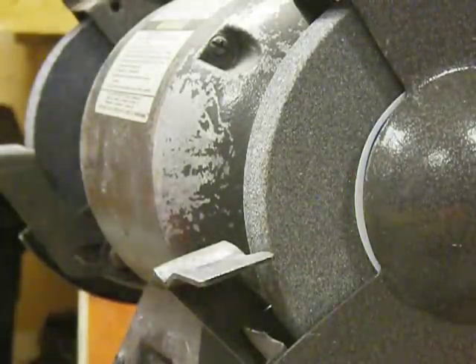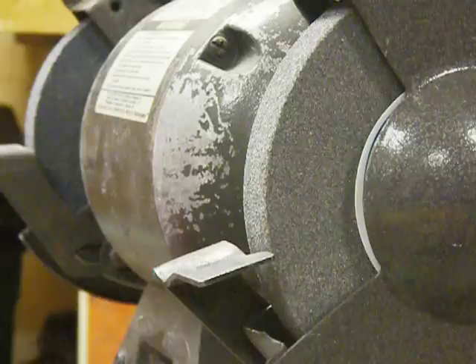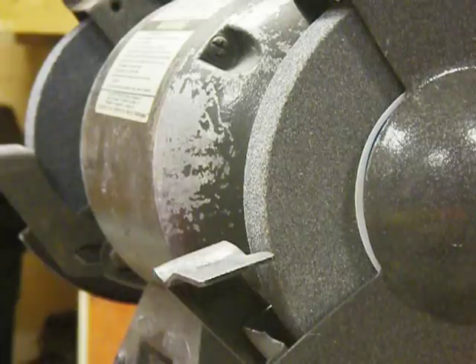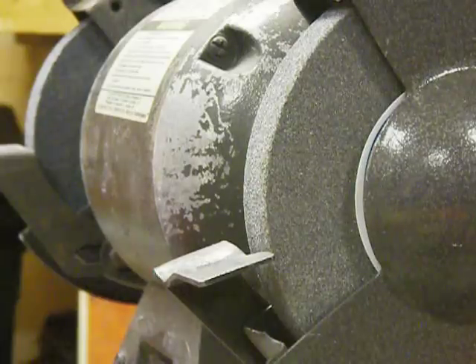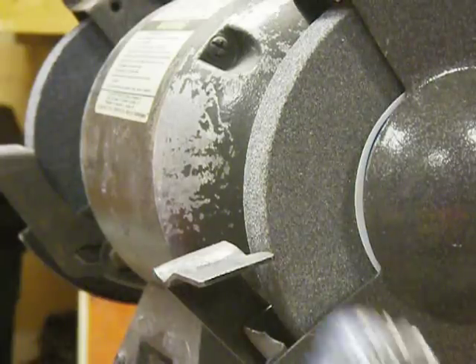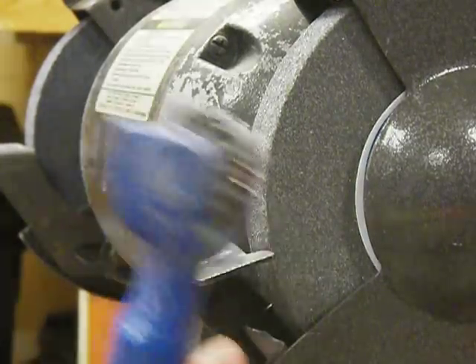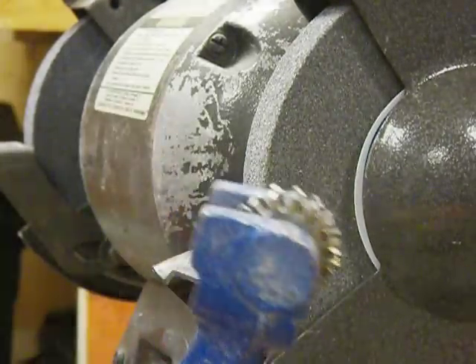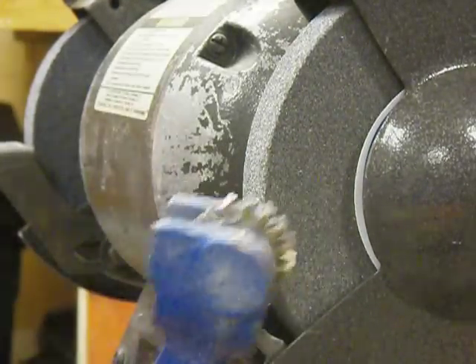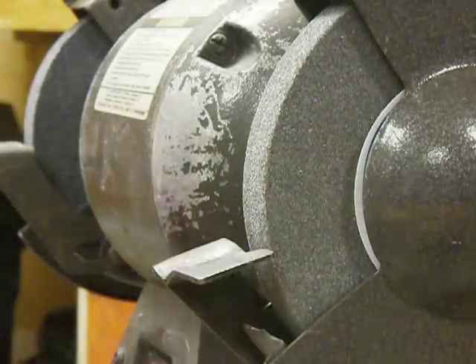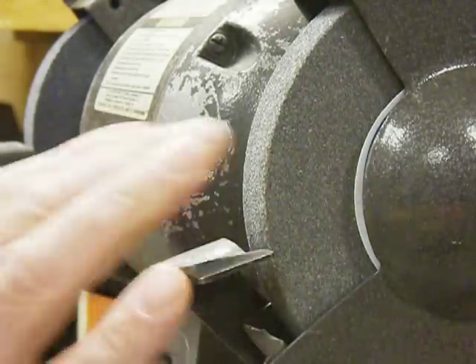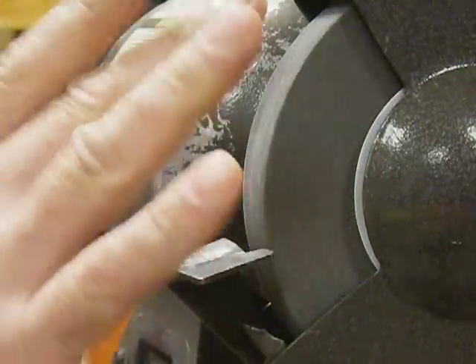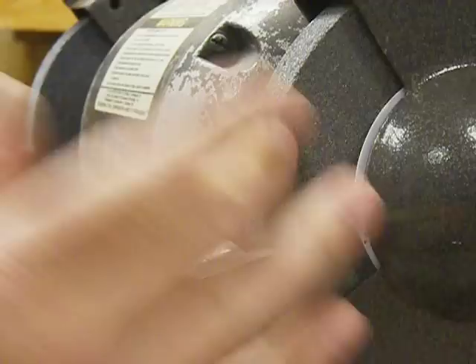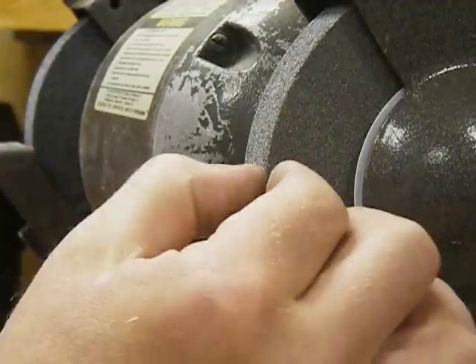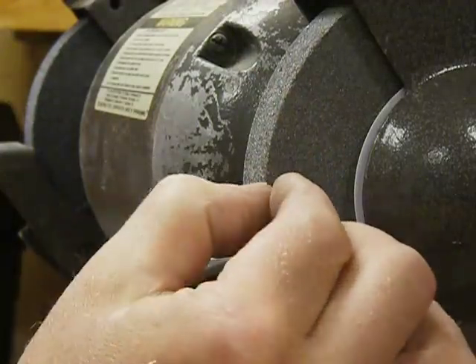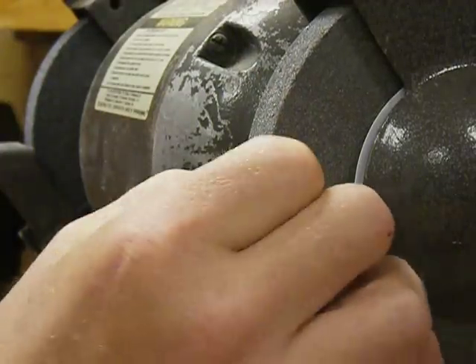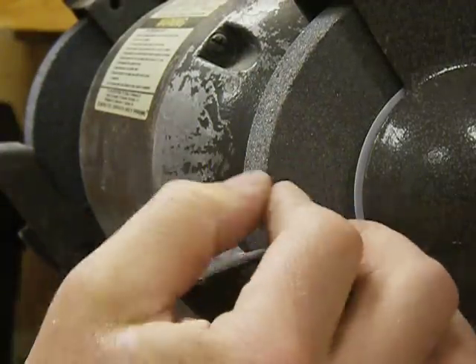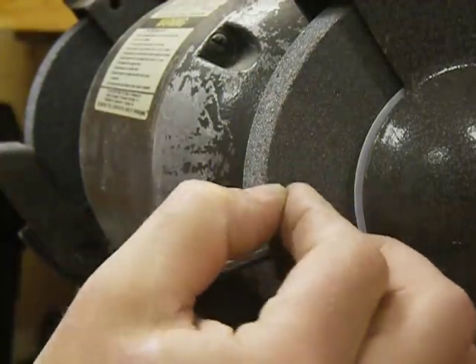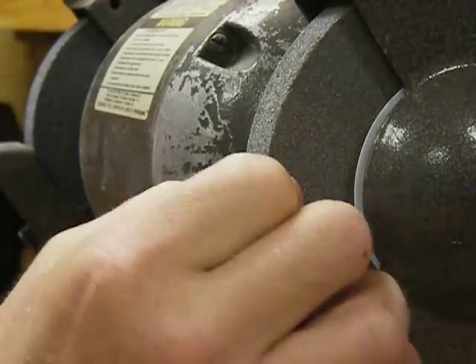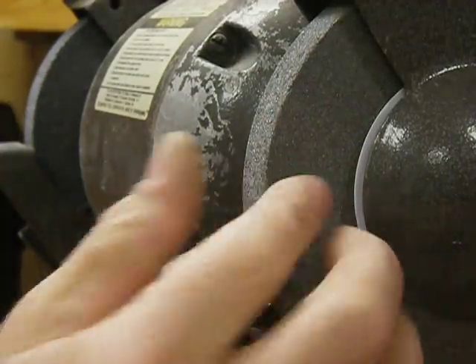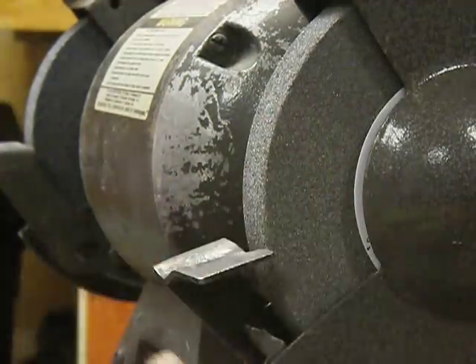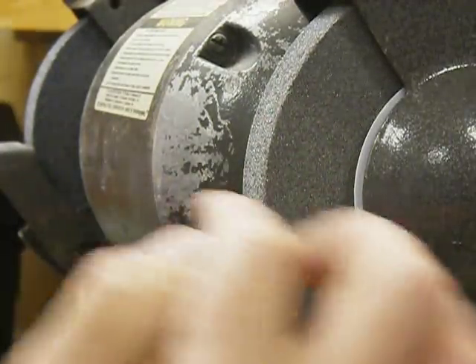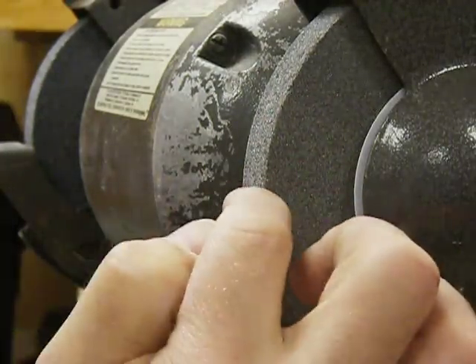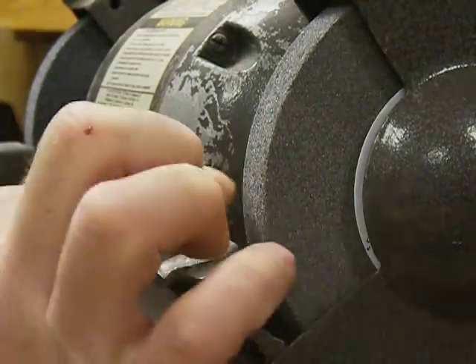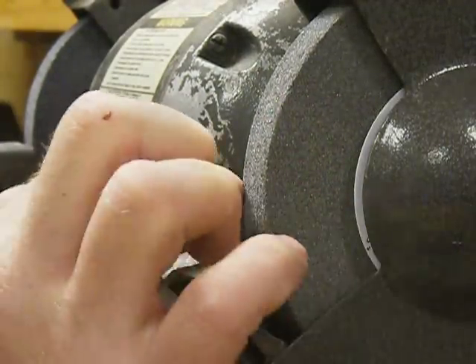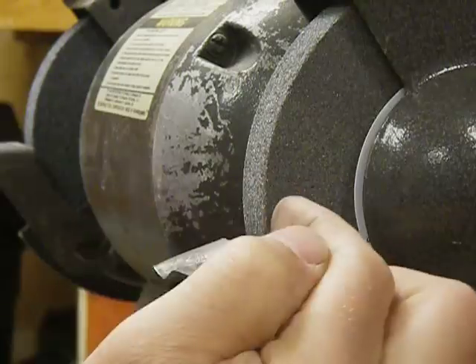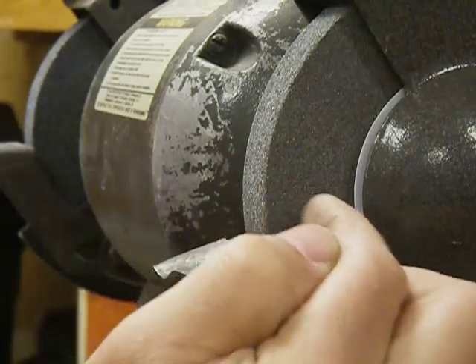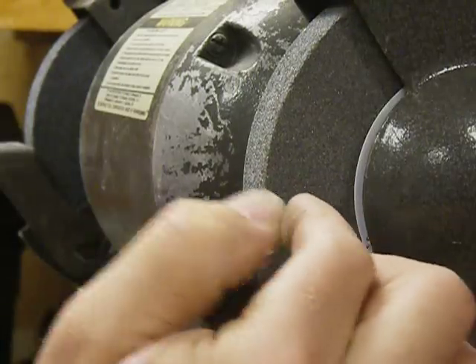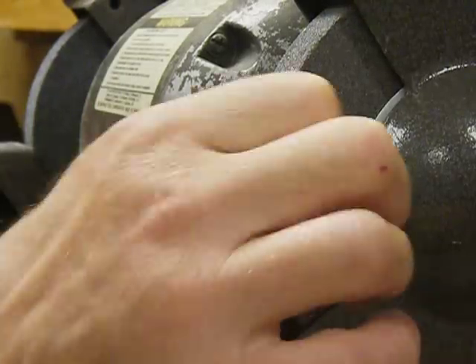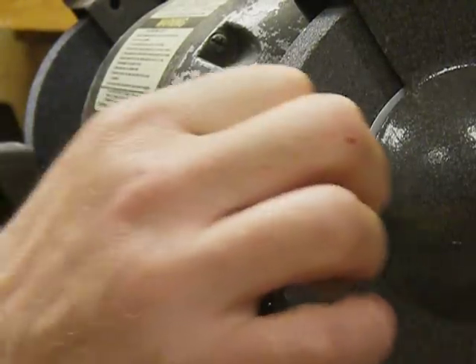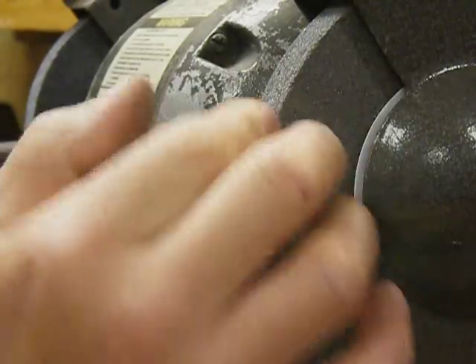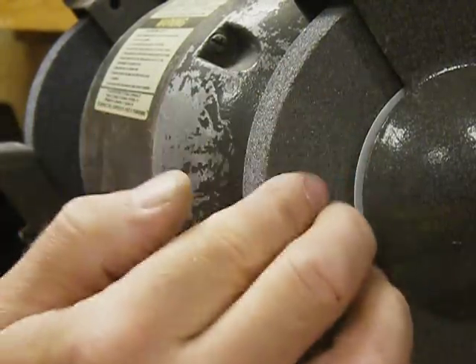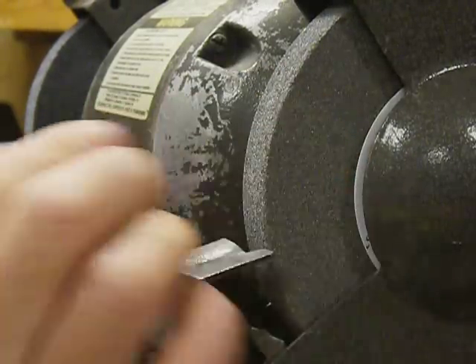Welcome again to Tom's shop. Today we have a grinding wheel. This is a fairly sharp edge on here, but many times they'll get rounded off due to people grinding on the corners. You should never grind on the side of a grinding wheel, although light grinding is okay.